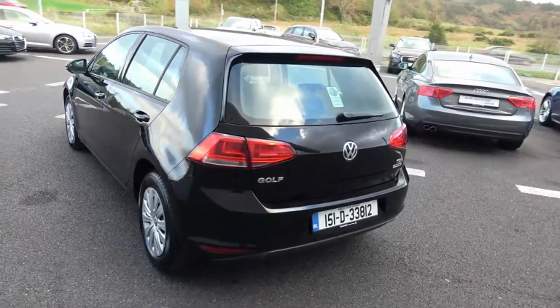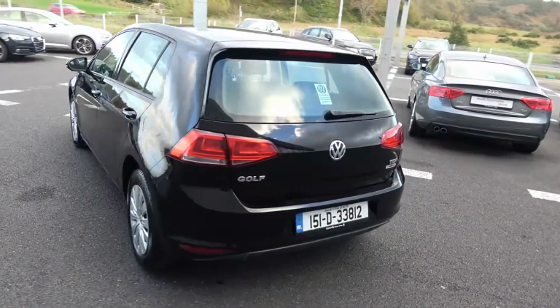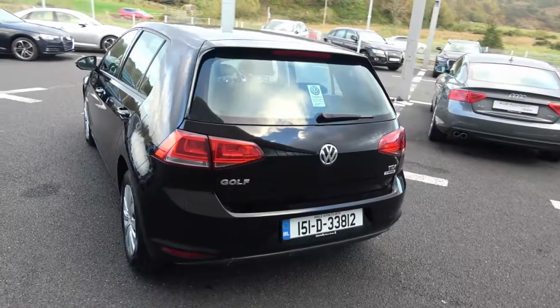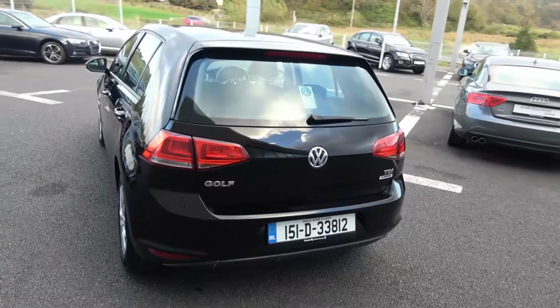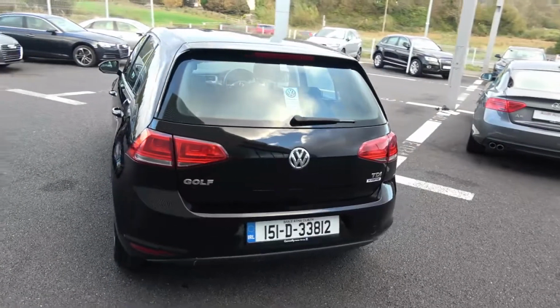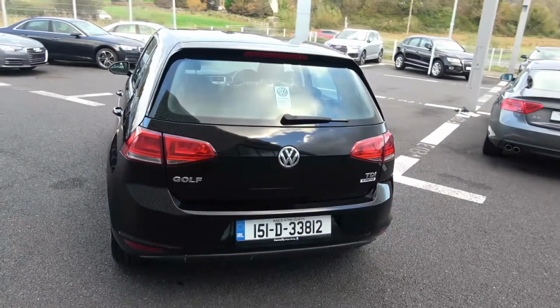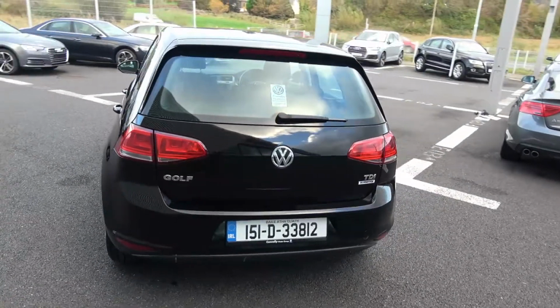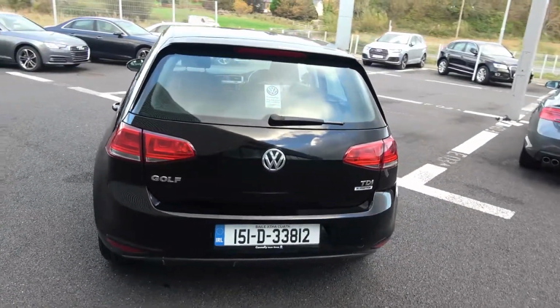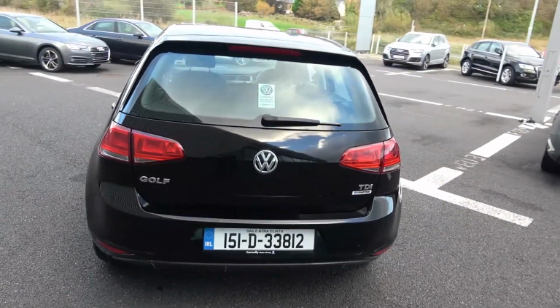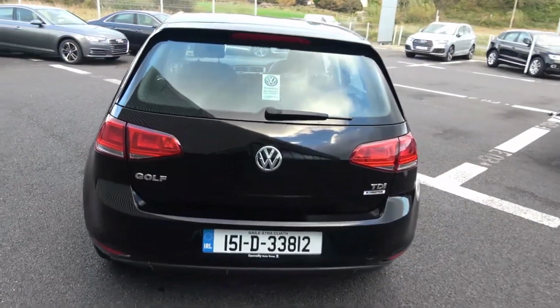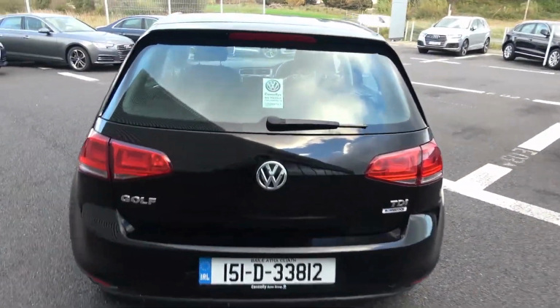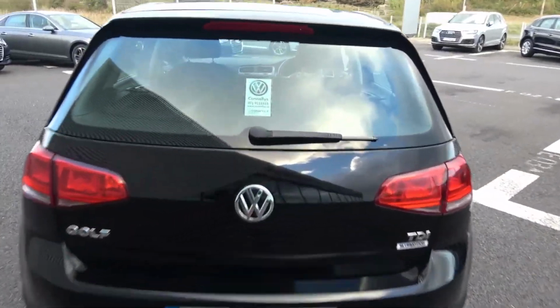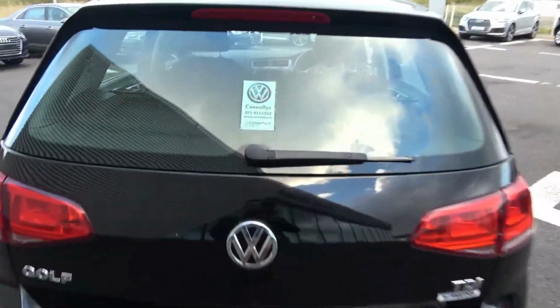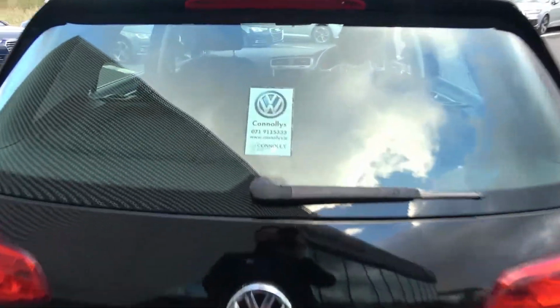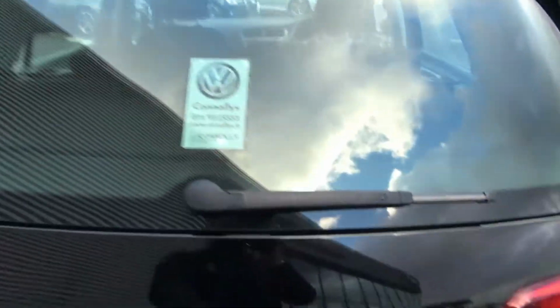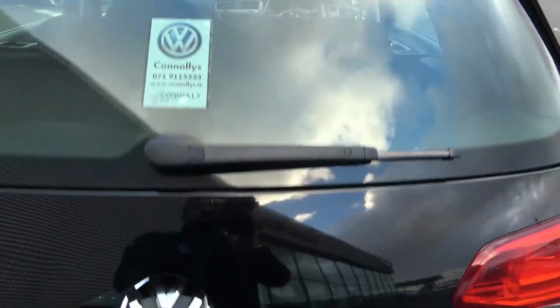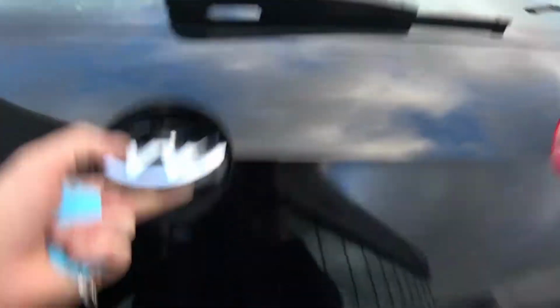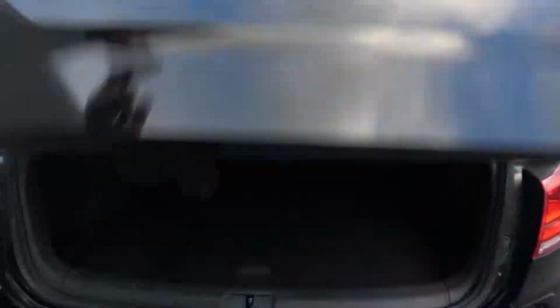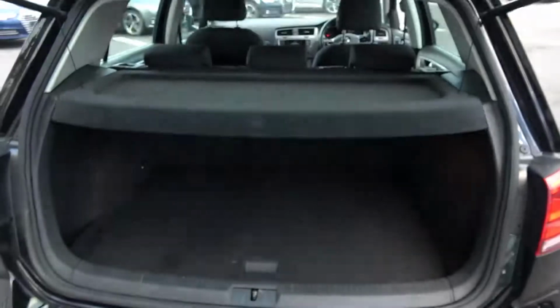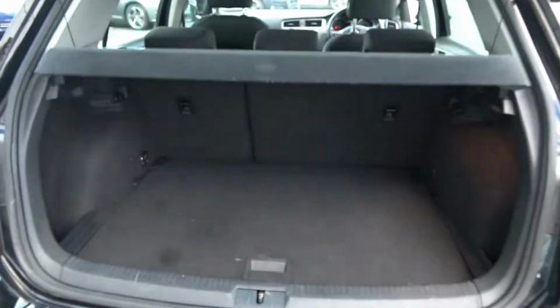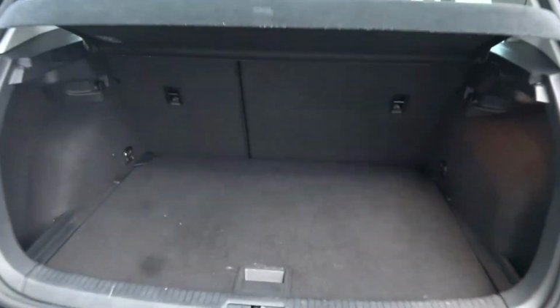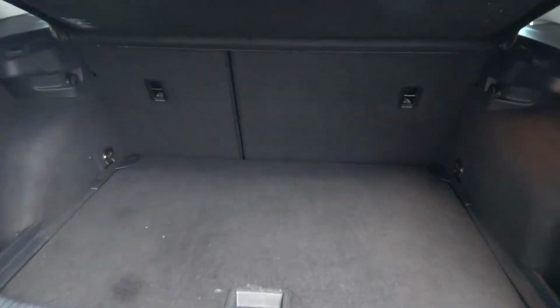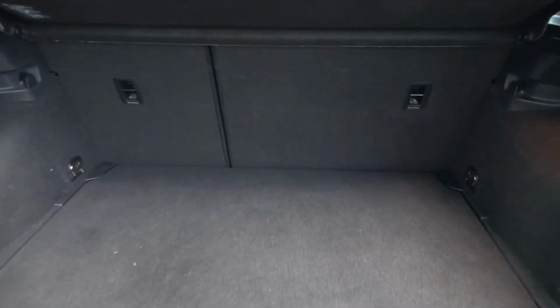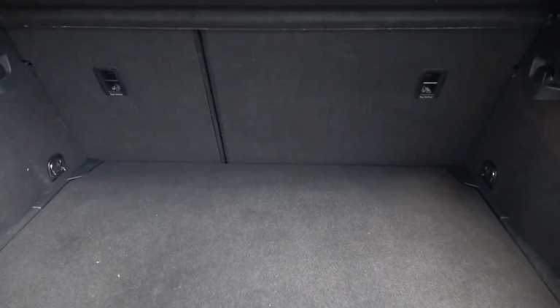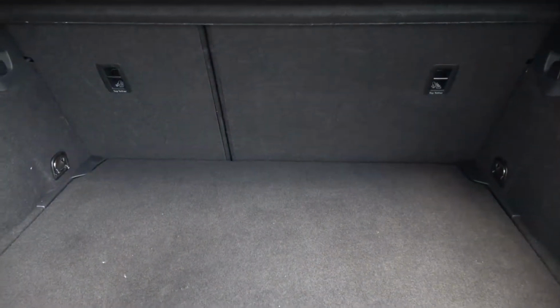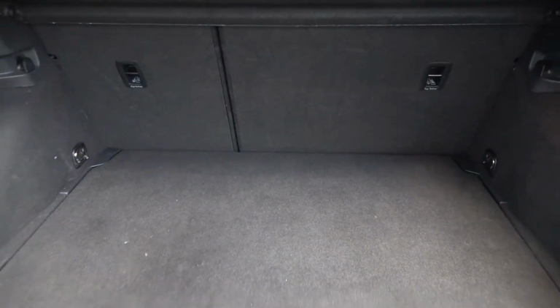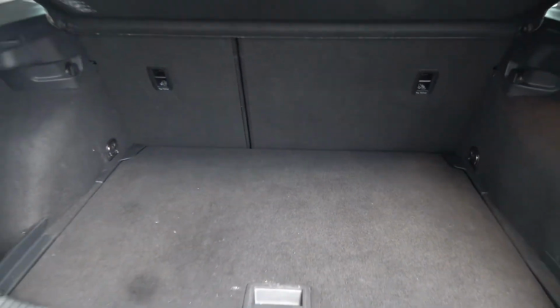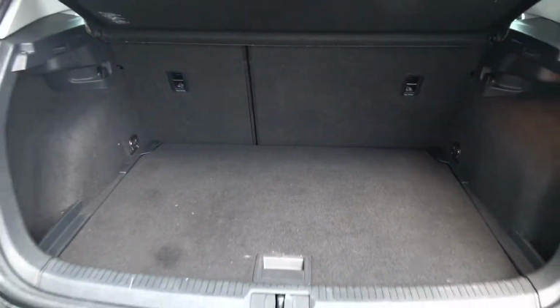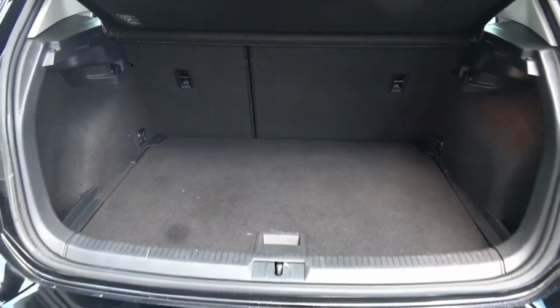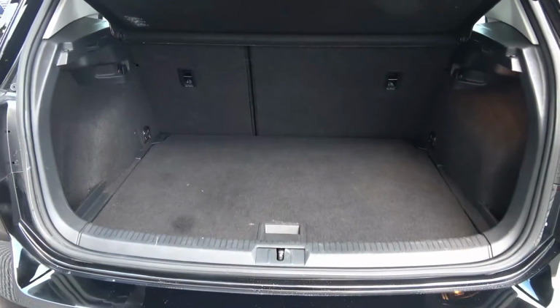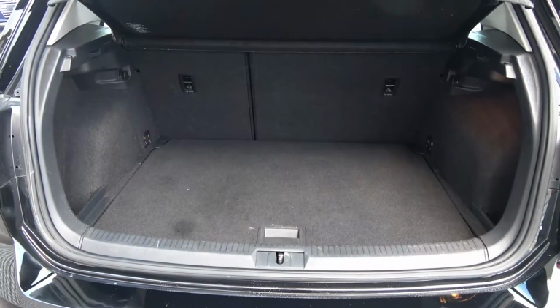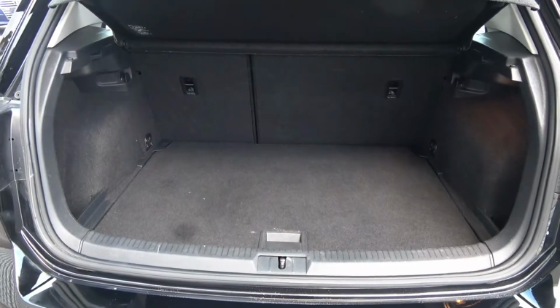Just pop it up there on the boot and you'll see what a great size boot there is with a Volkswagen Golf. You can split and fold your rear seats 60/40, providing you with more boot space should you need it.